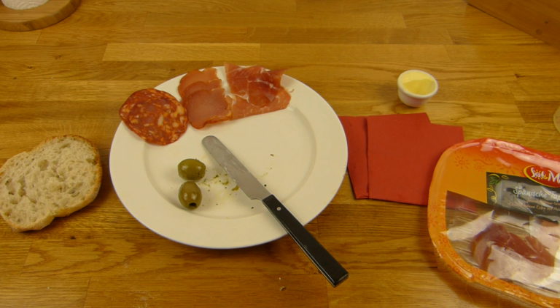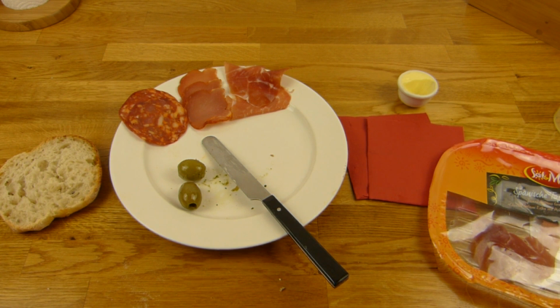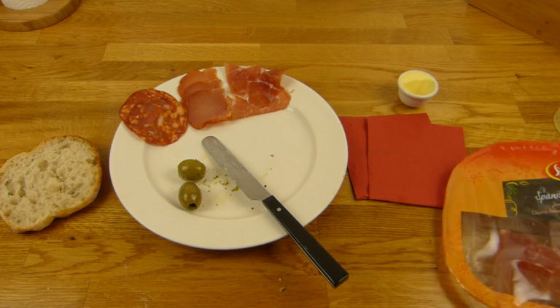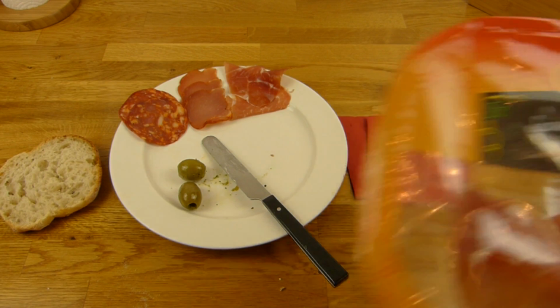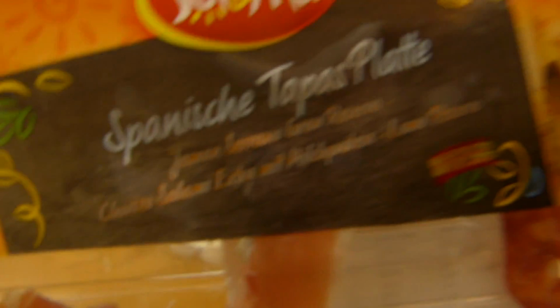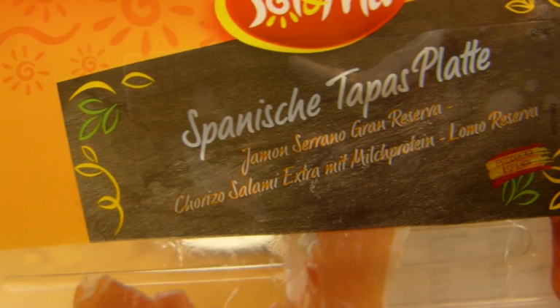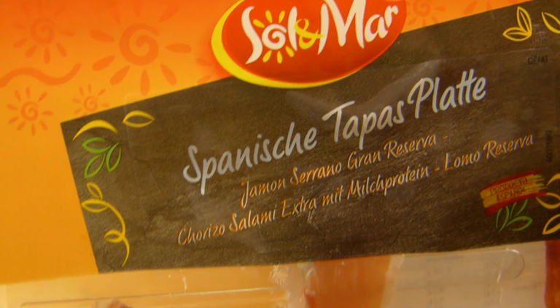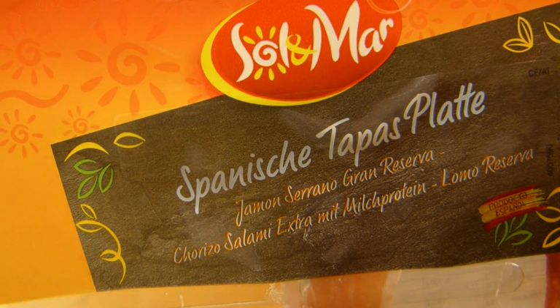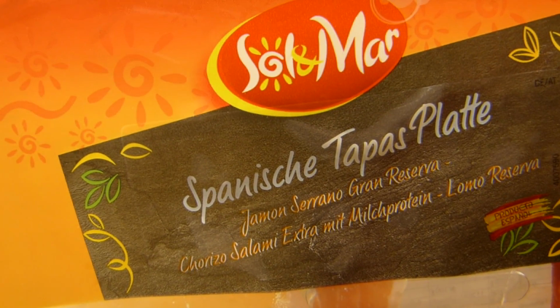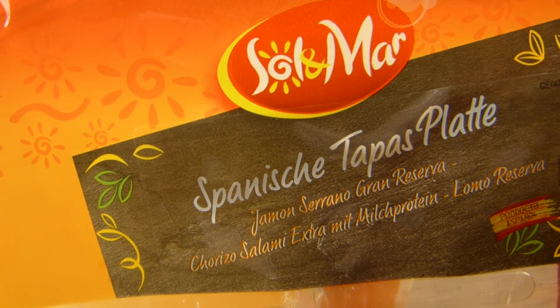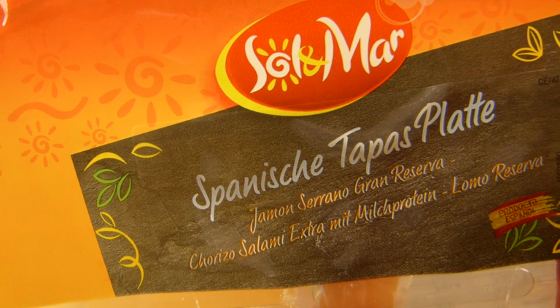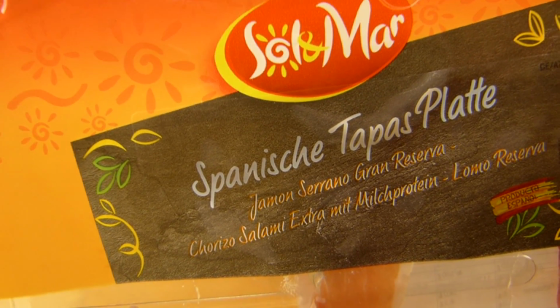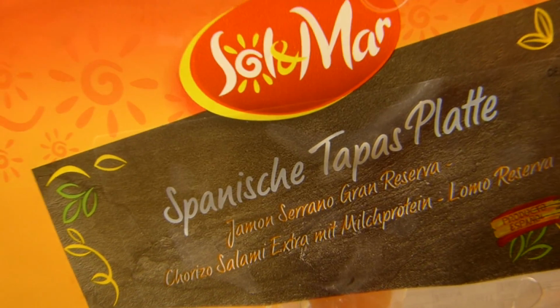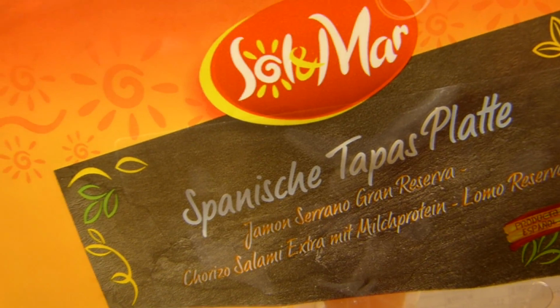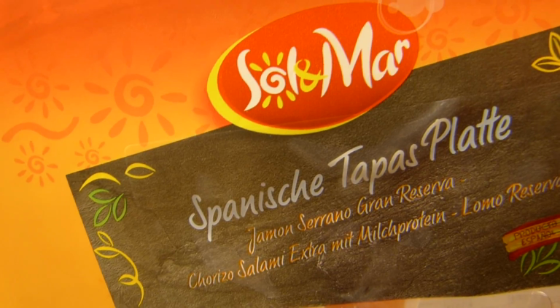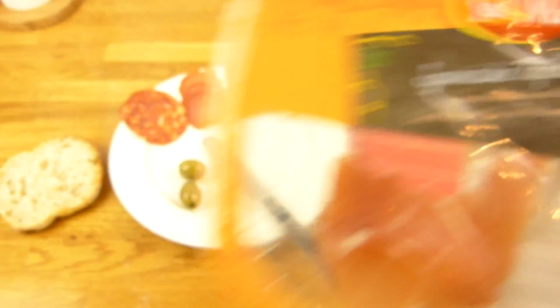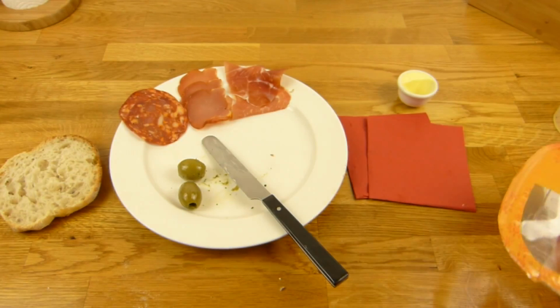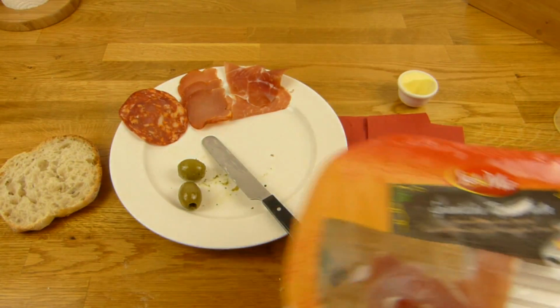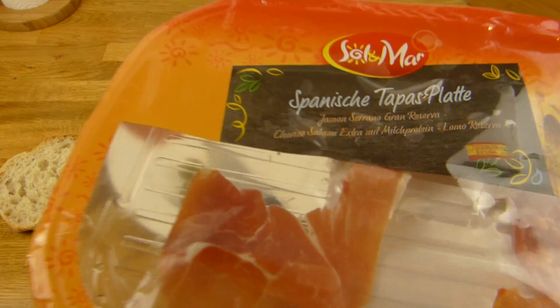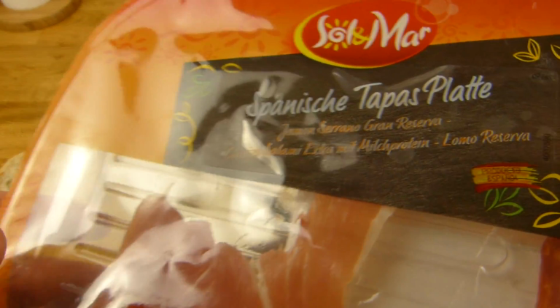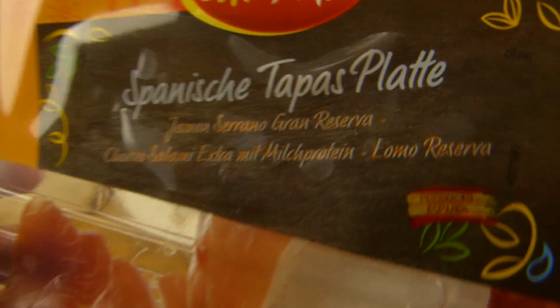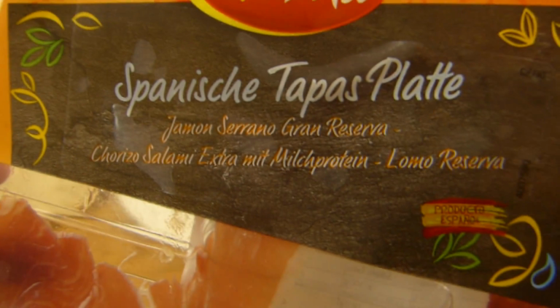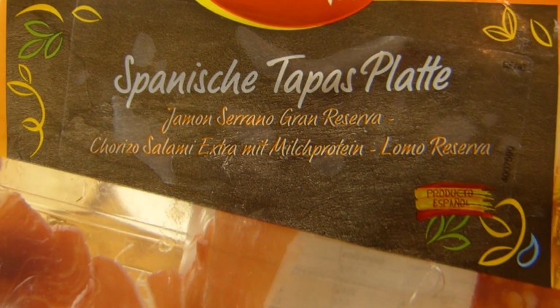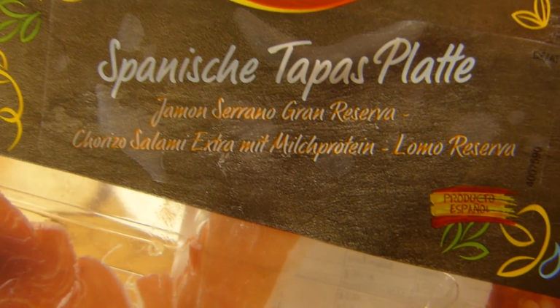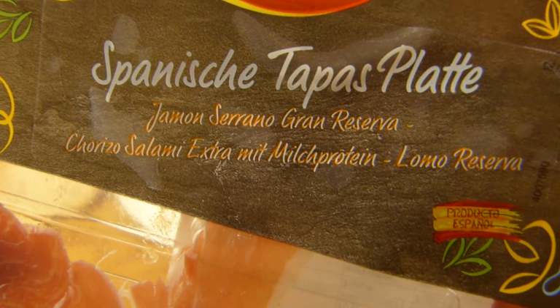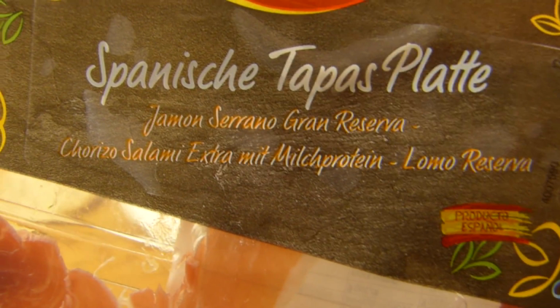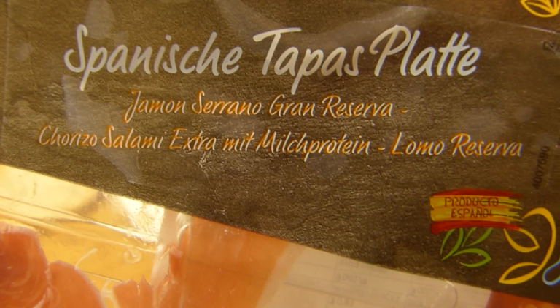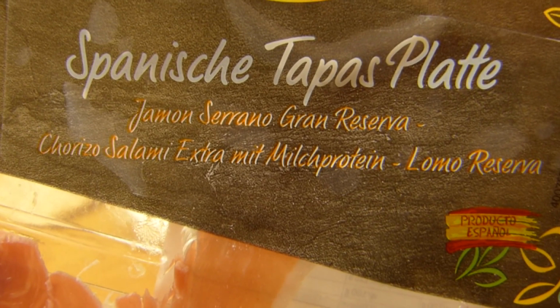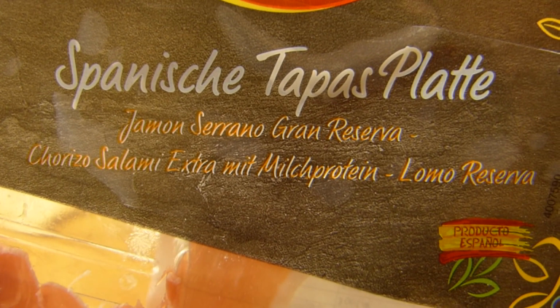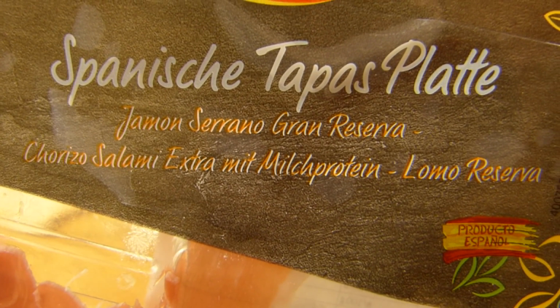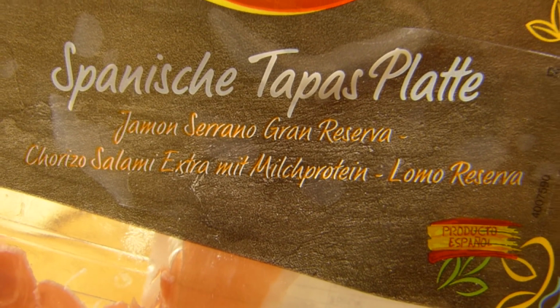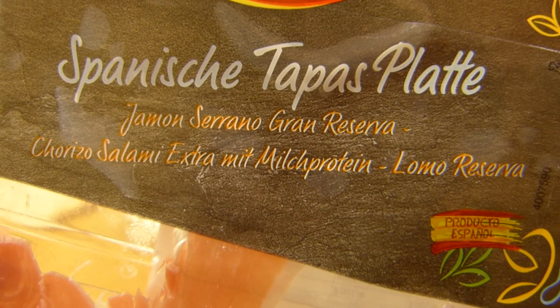Es gibt etwas von Lidl, und zwar eine spanische Tapasplatte. Spricht man das so aus auf Deutsch? Es ist Schinken — Serrano-Schinken.